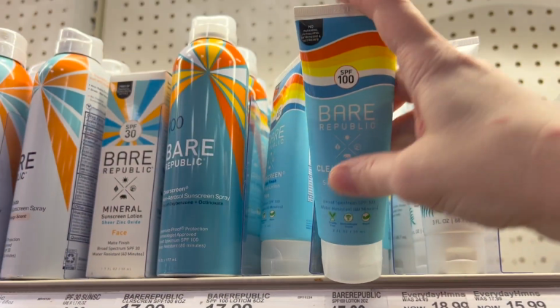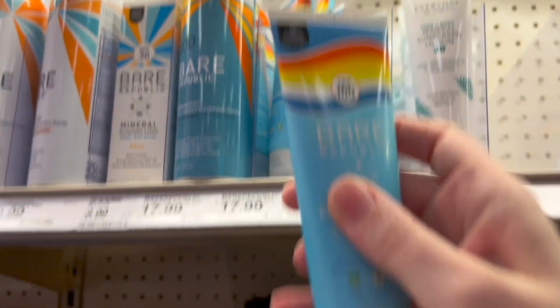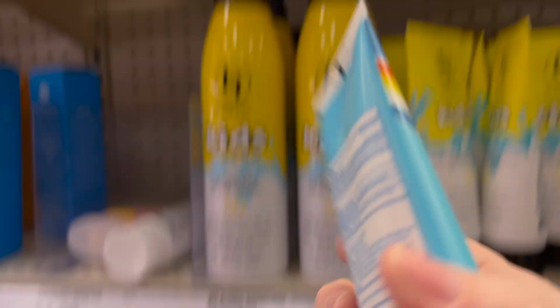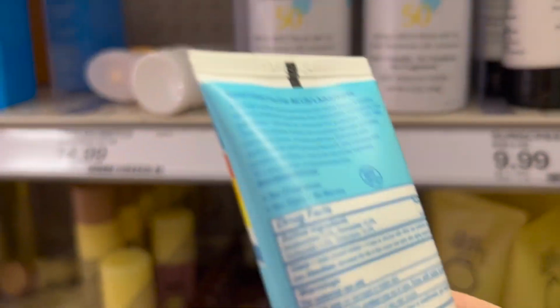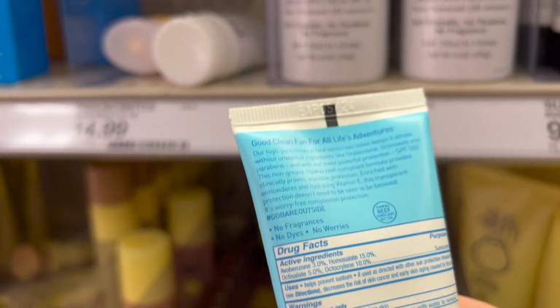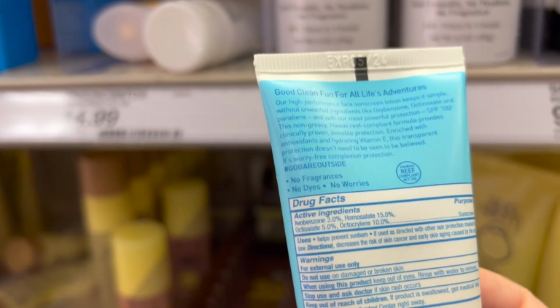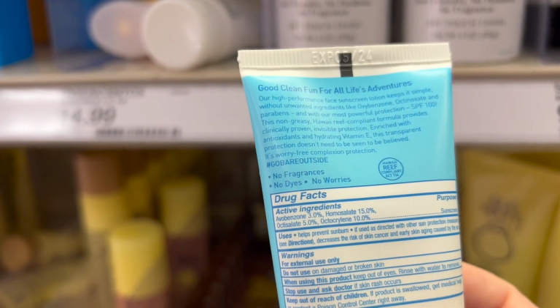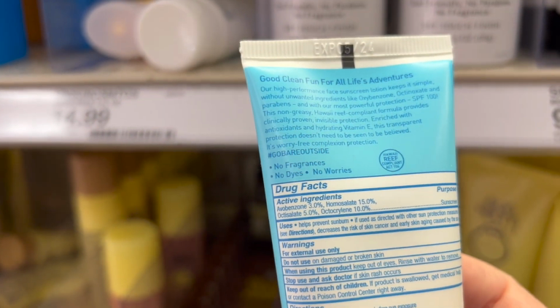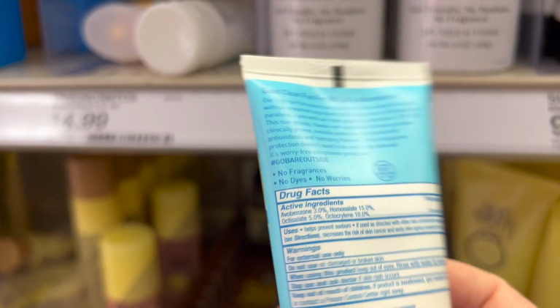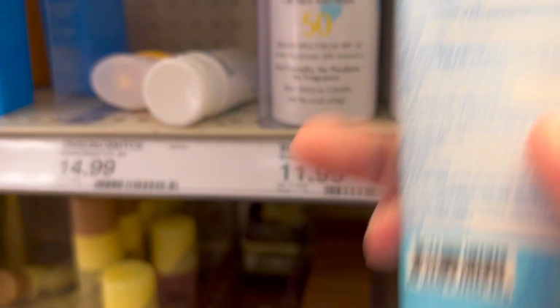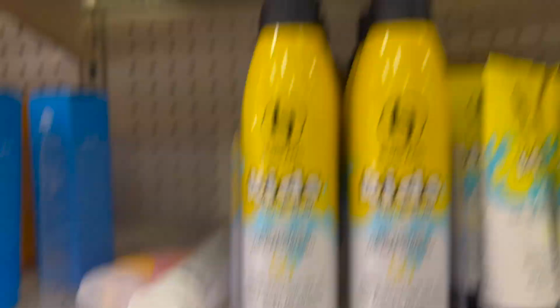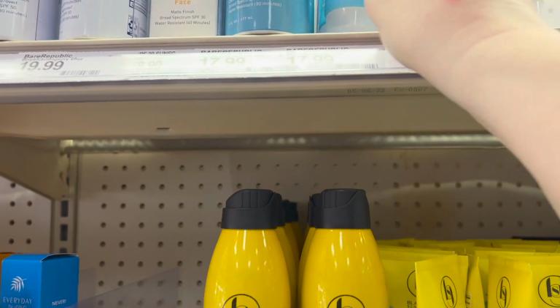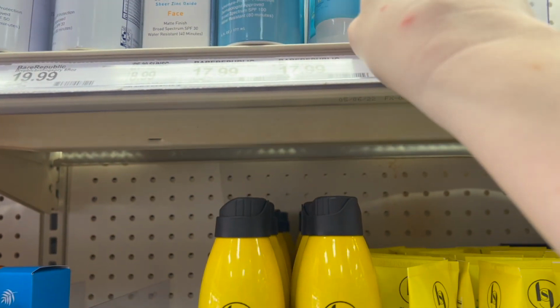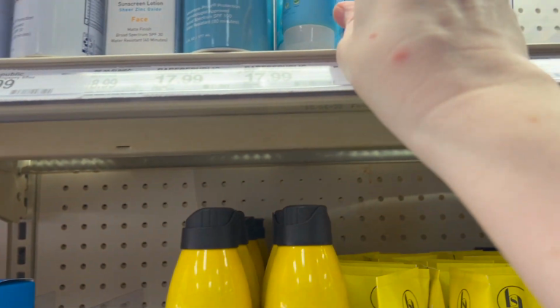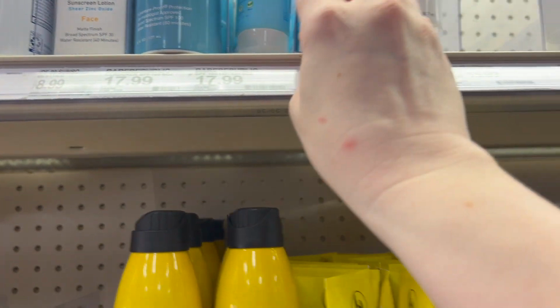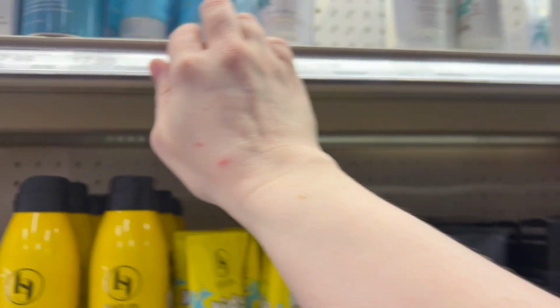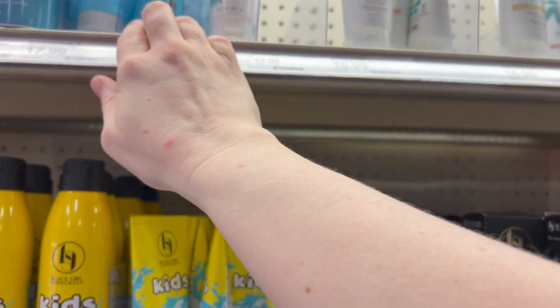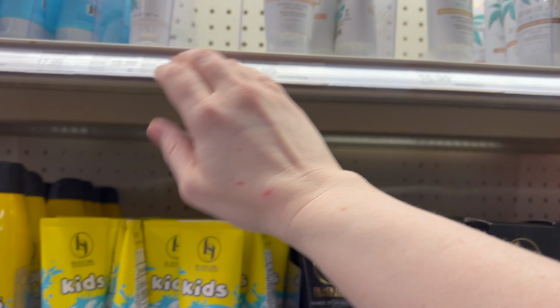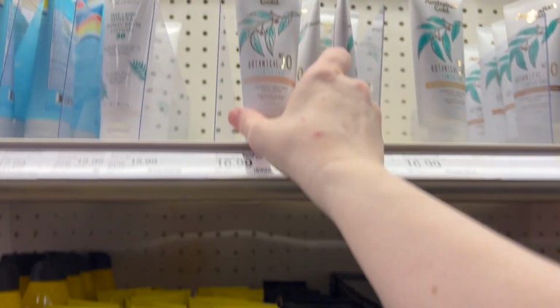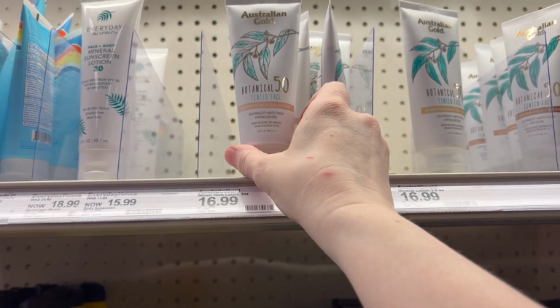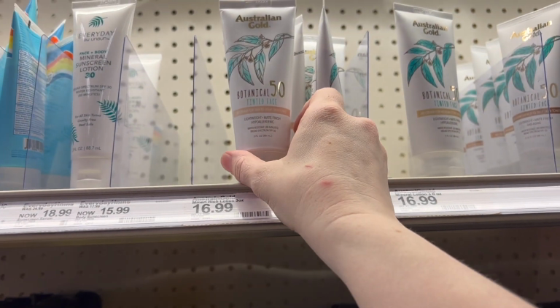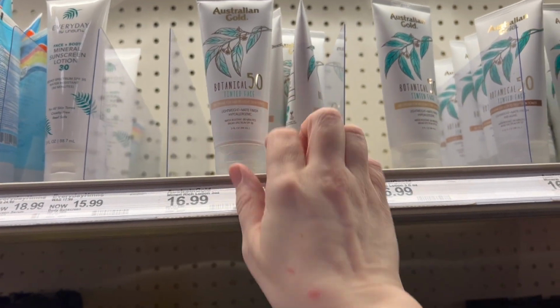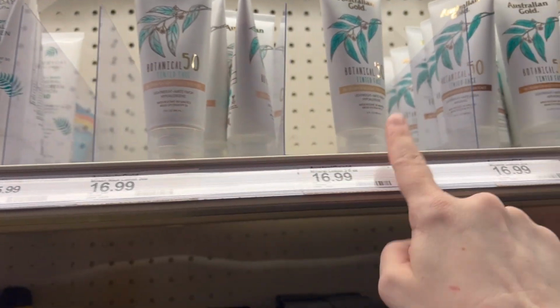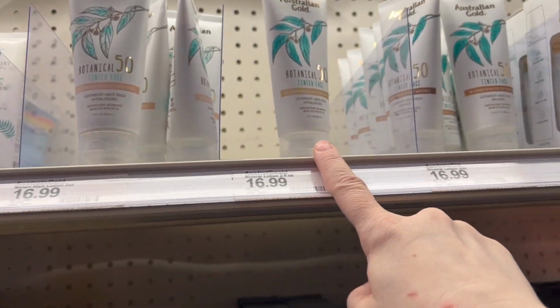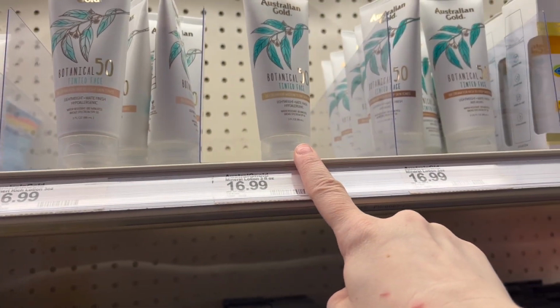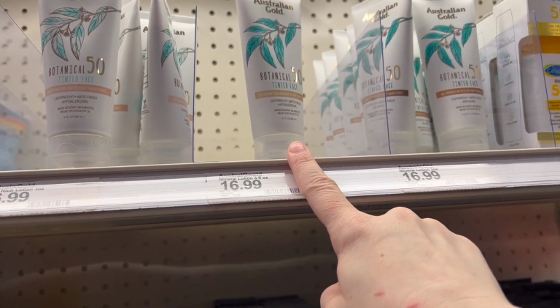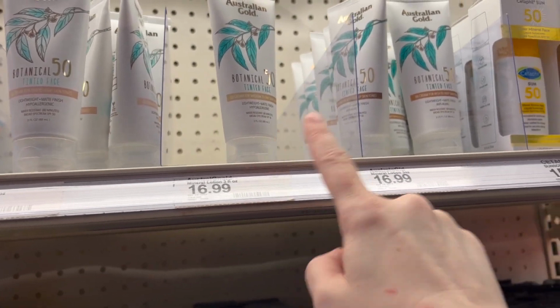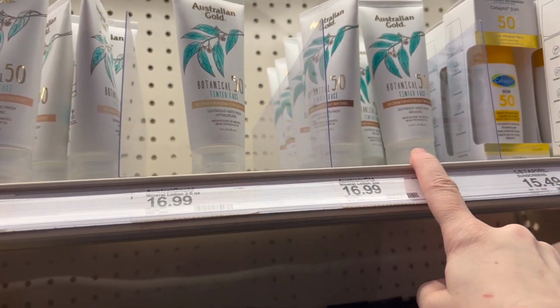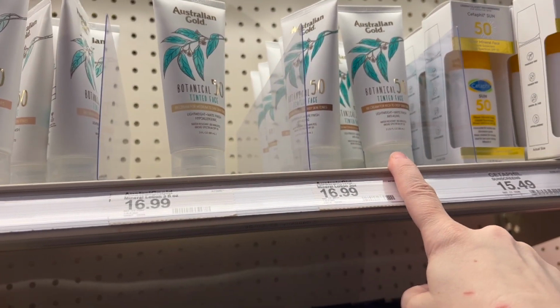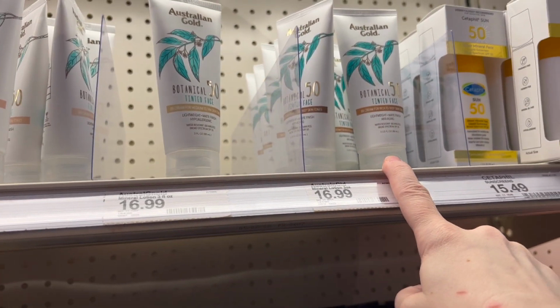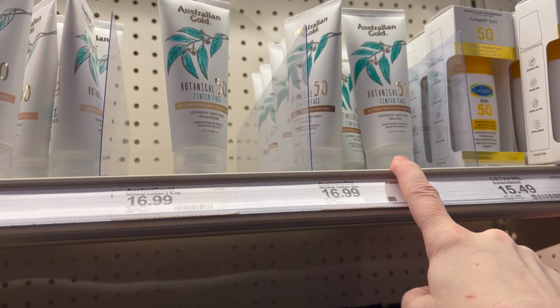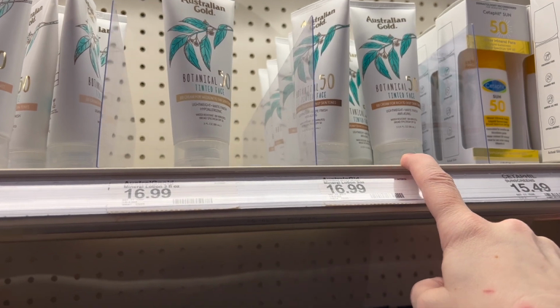This Bare Republic sunscreen is all chemical. I love the Australian Gold, but even the lightest shade — and it comes in three or four shades — even the lightest shade is too dark for me.